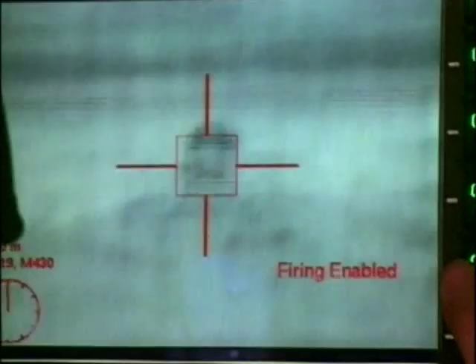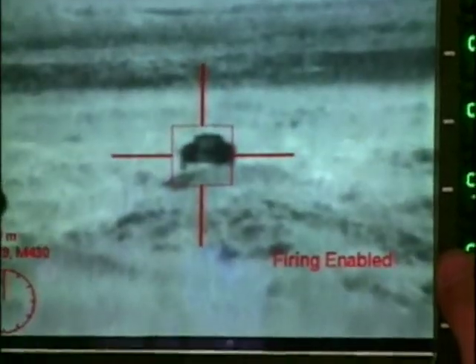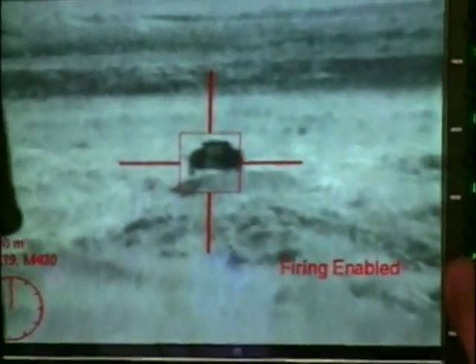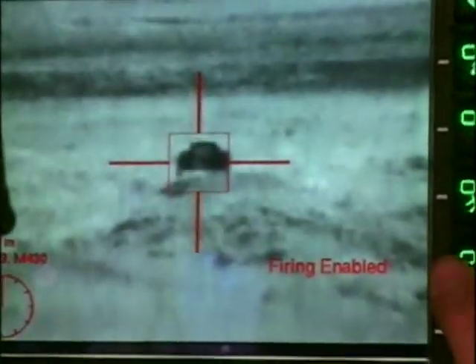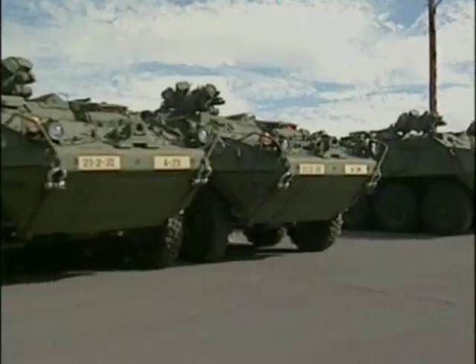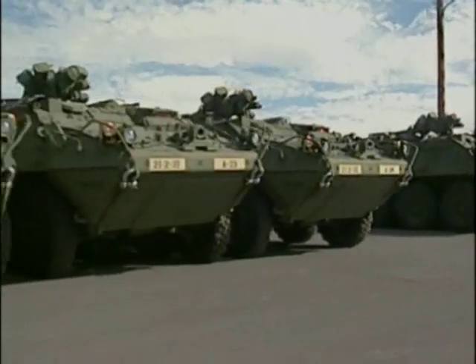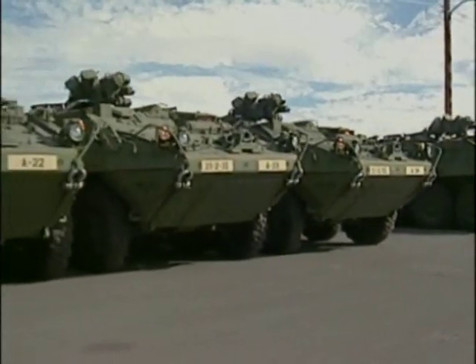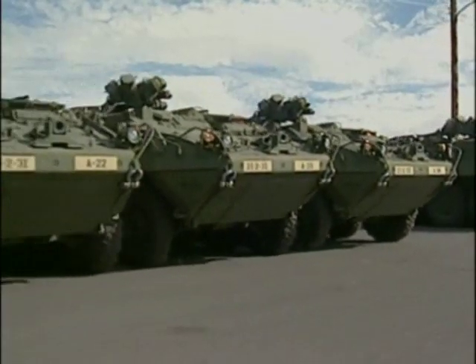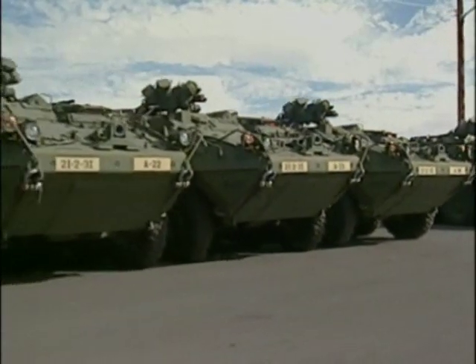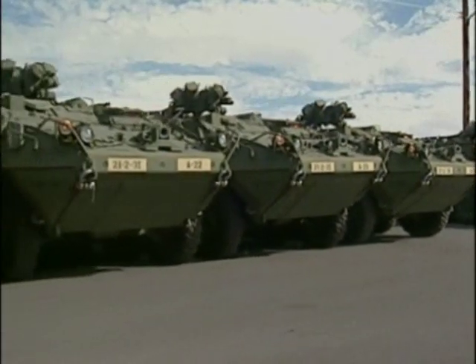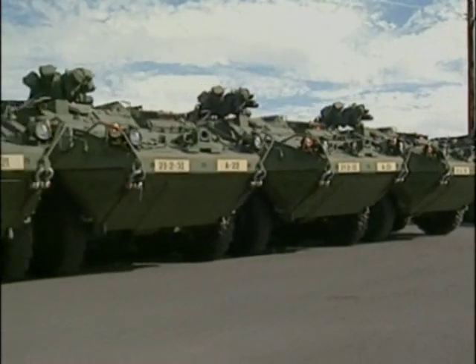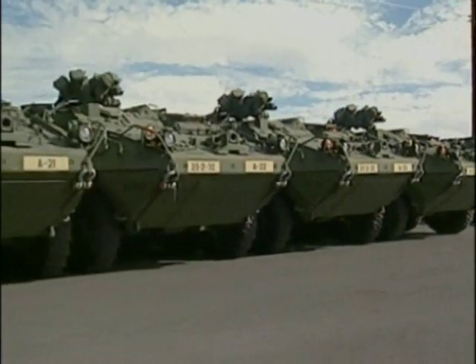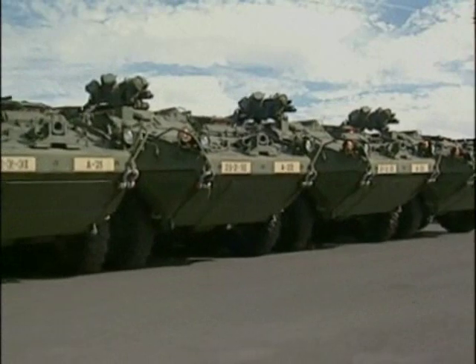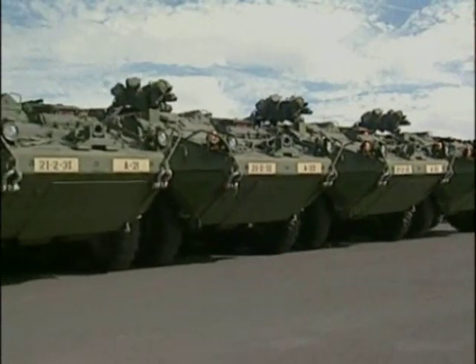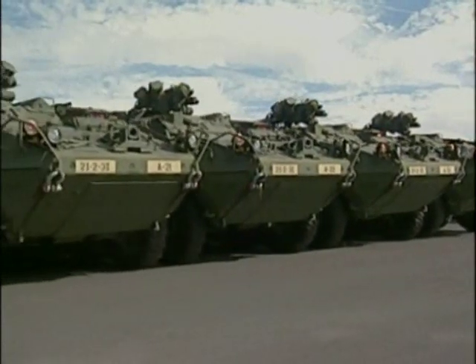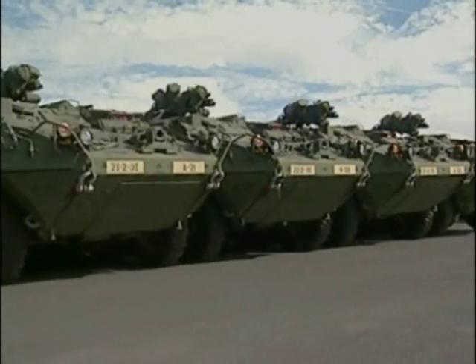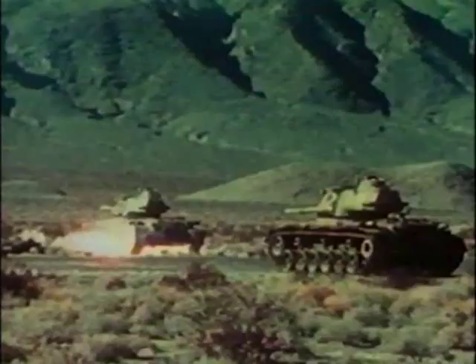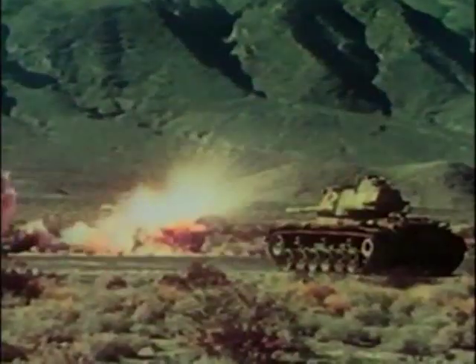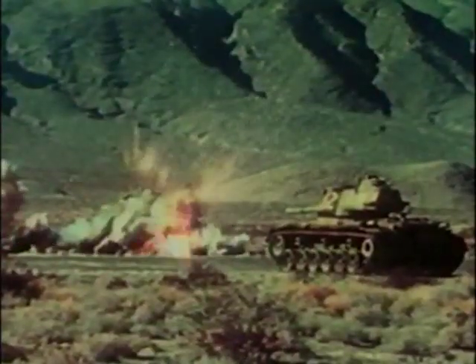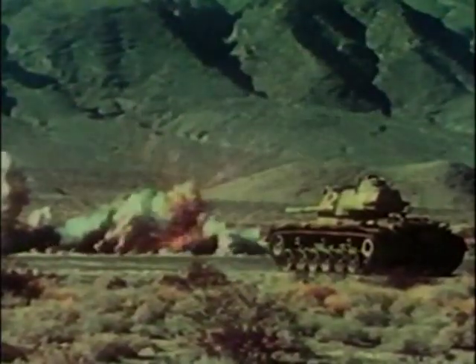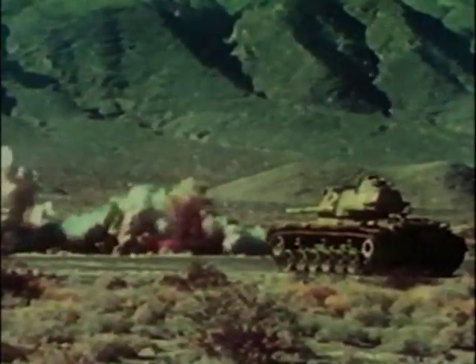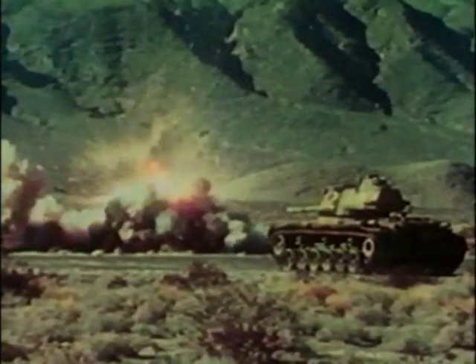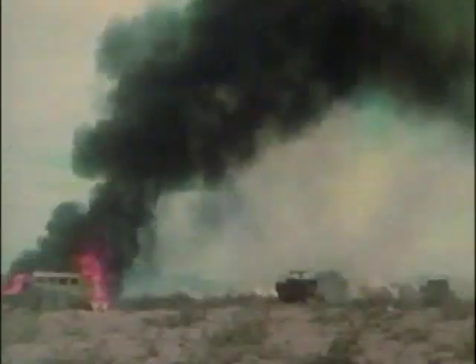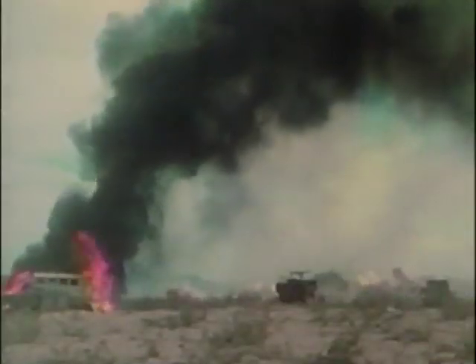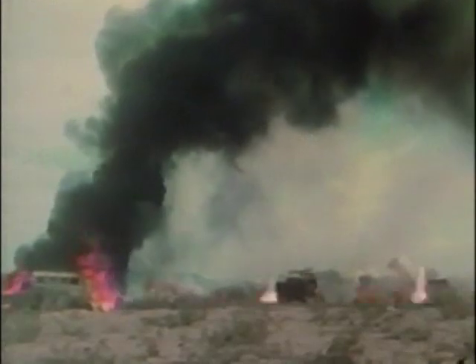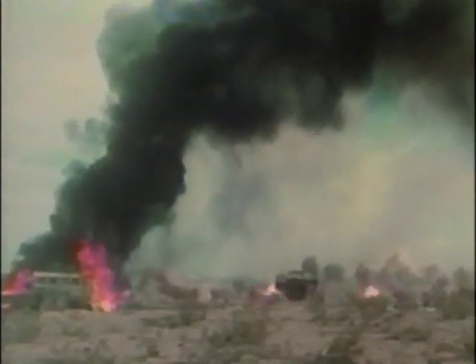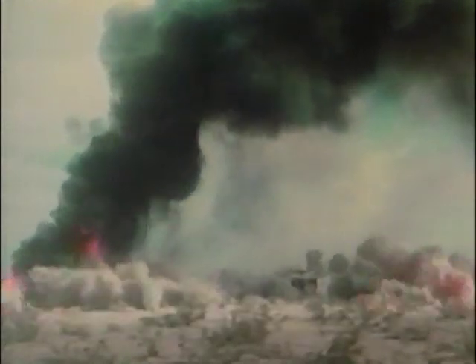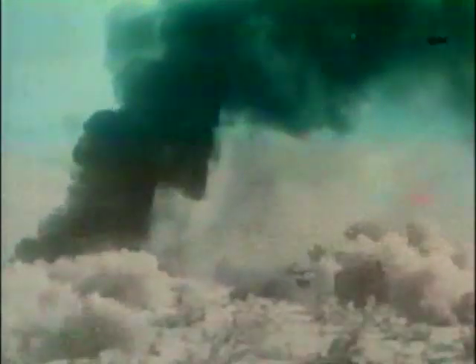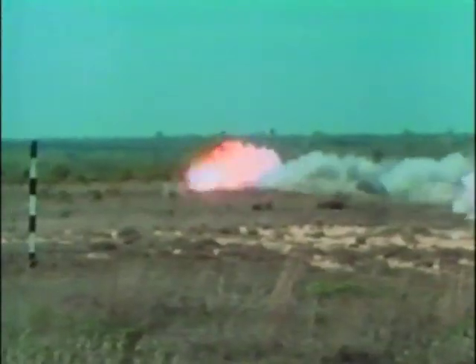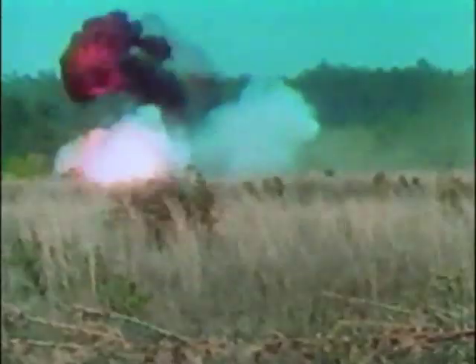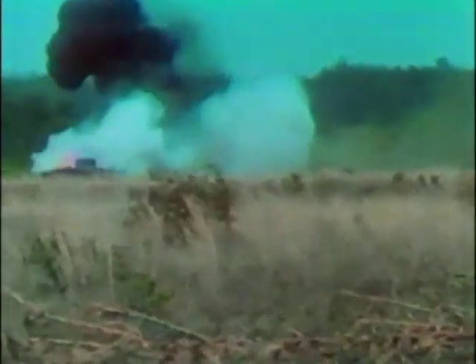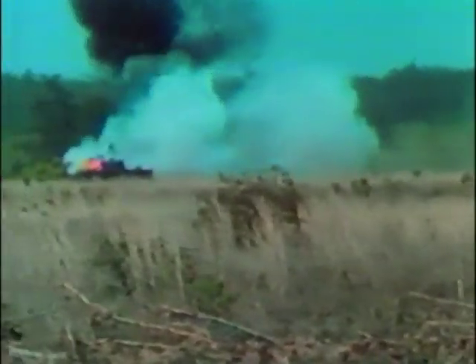To protect their crews, all Strykers have advanced steel and ceramic armor, which can withstand a heavy pounding — whether from .50 caliber machine gun fire, air burst fragments, or armor-piercing rounds.